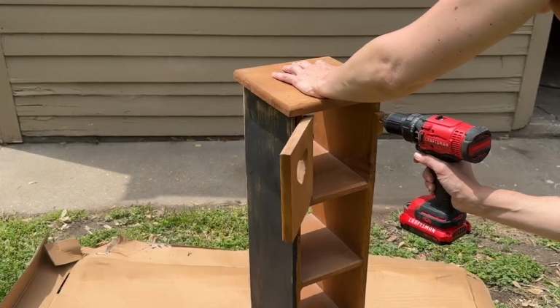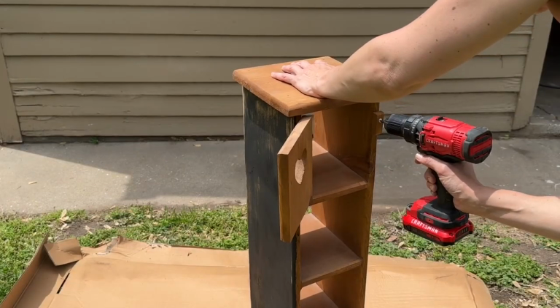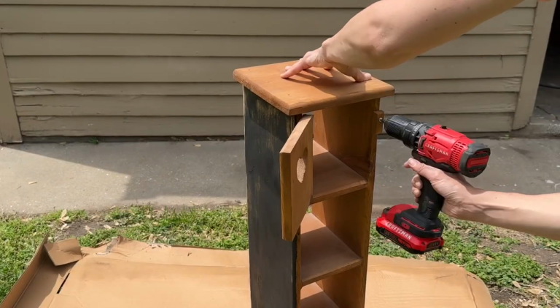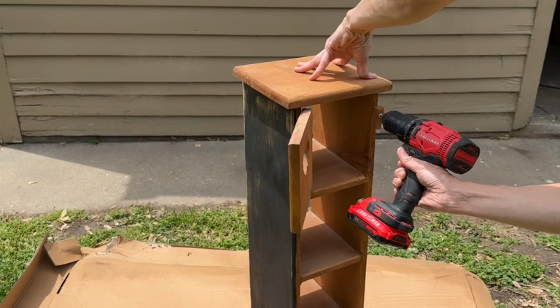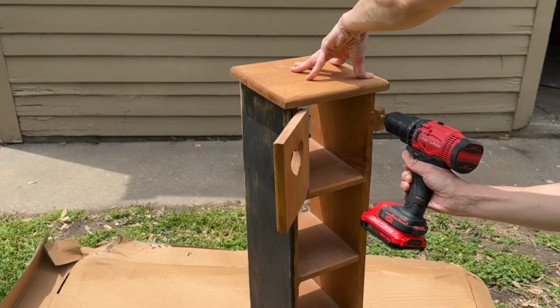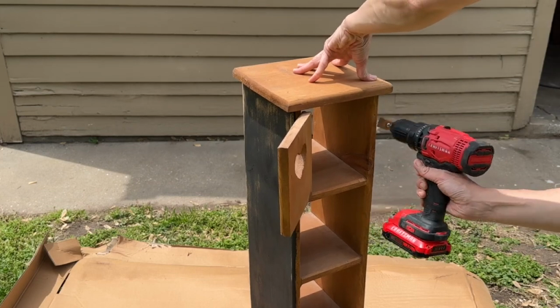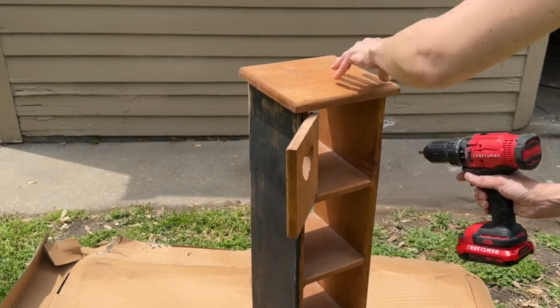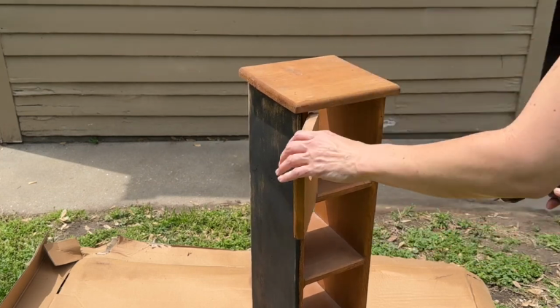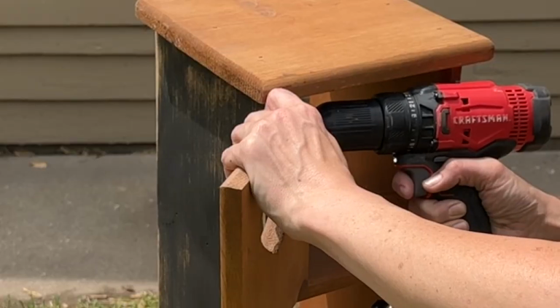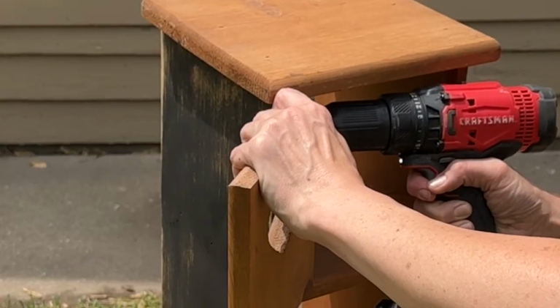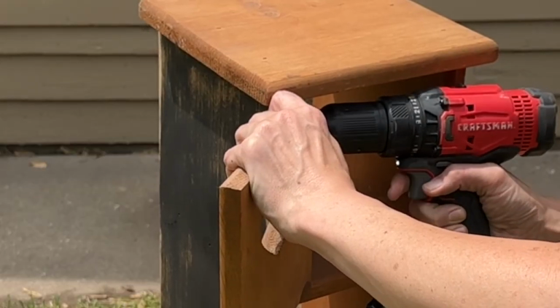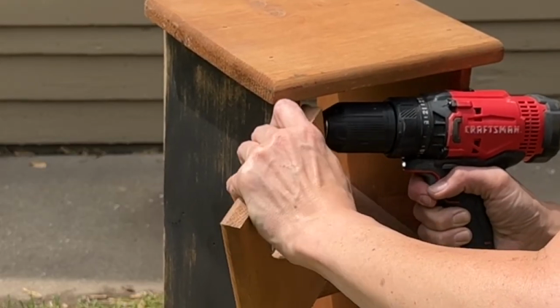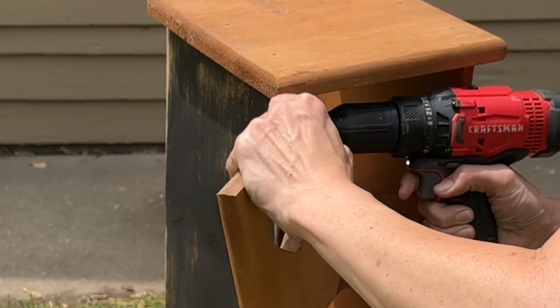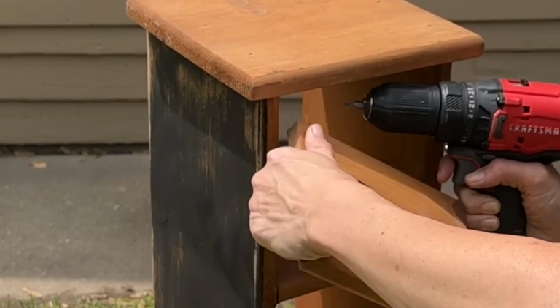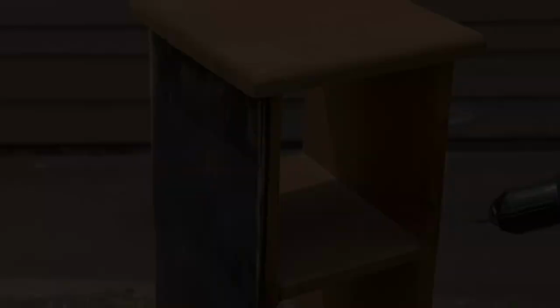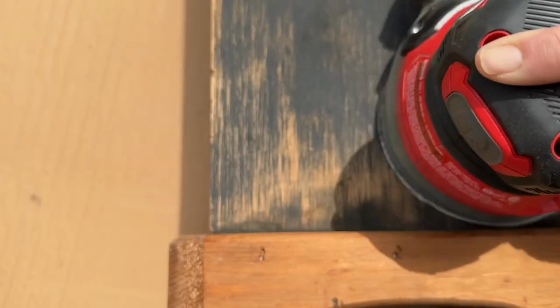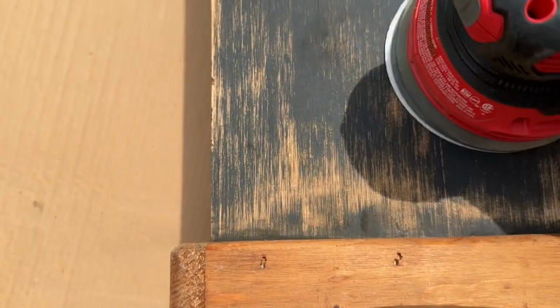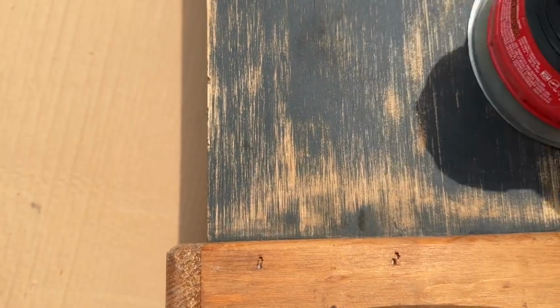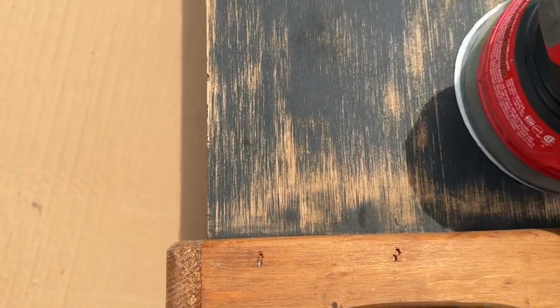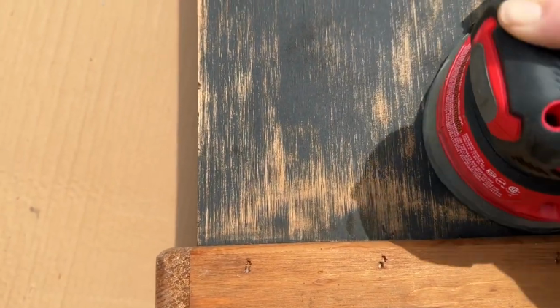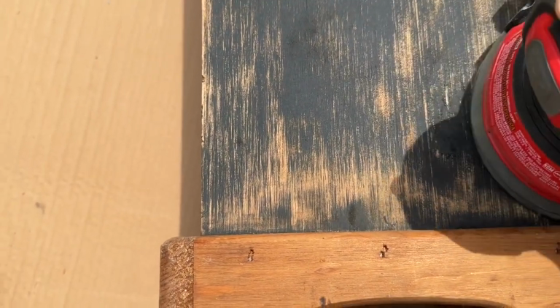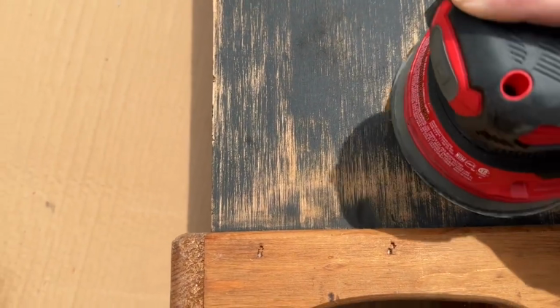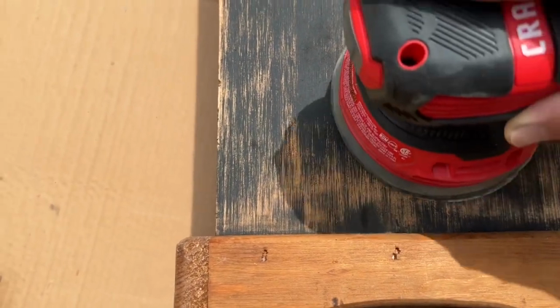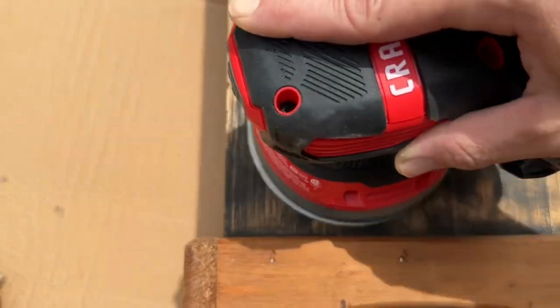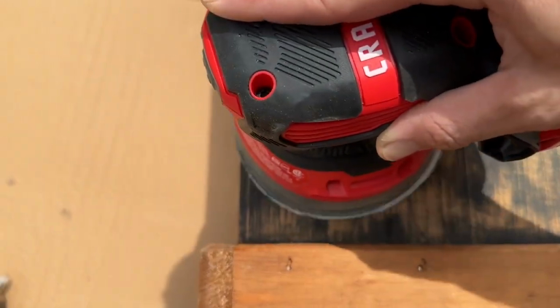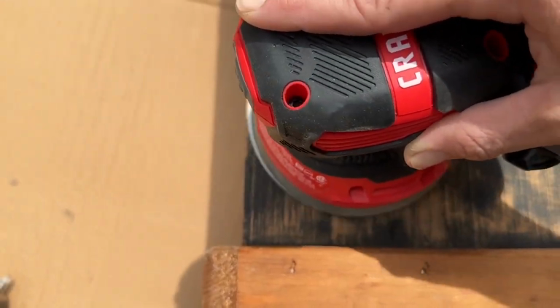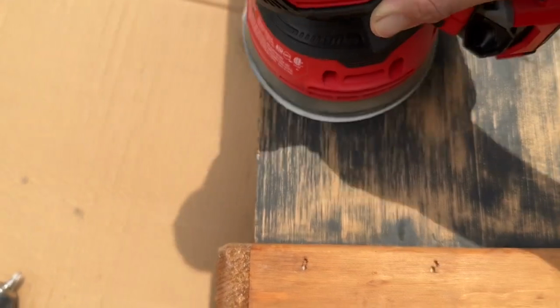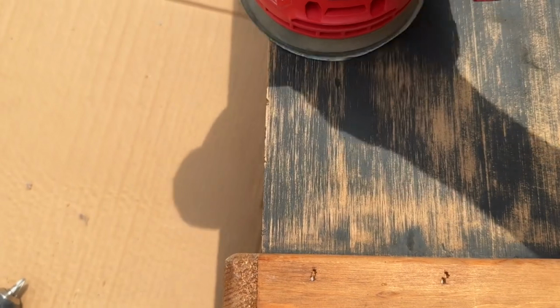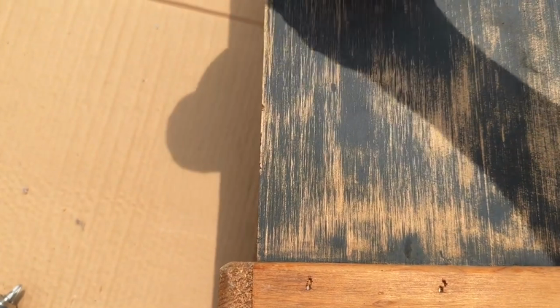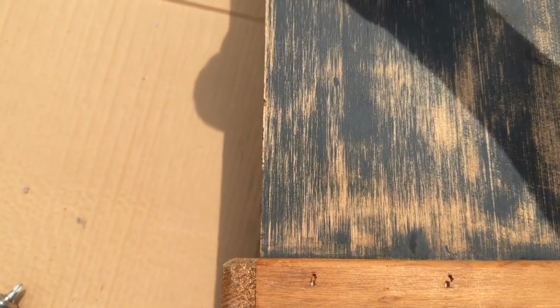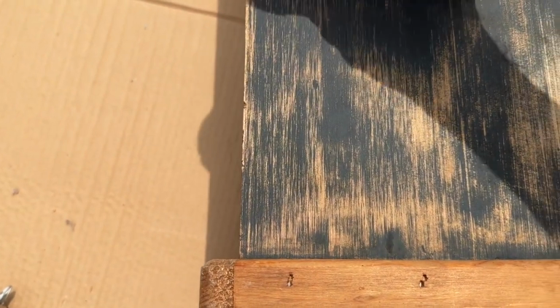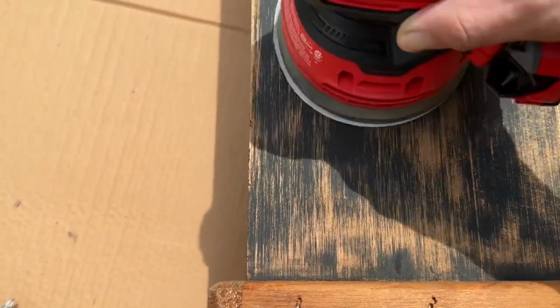By simply removing the old hardware it automatically gave this piece a more updated look. I did sand down some of this previous black paint so the contrast between the sides wouldn't be too noticeable once it was painted.